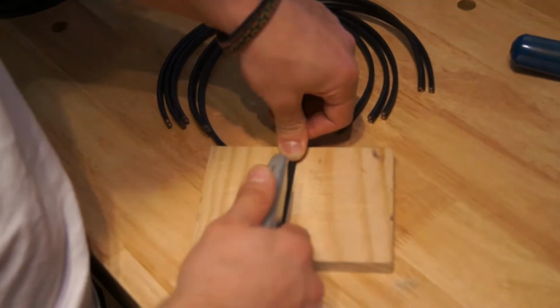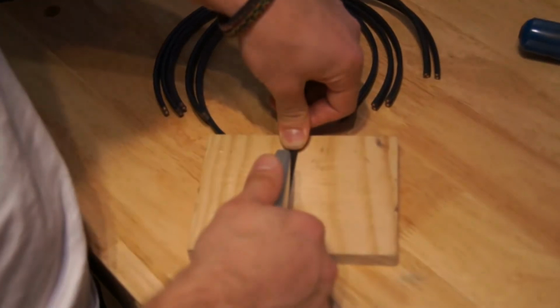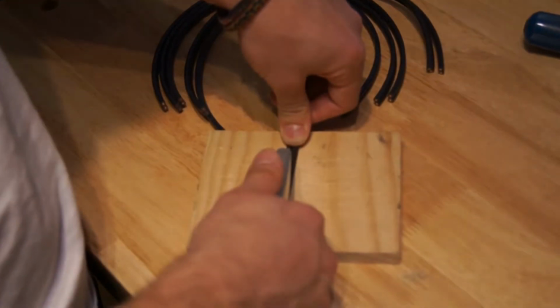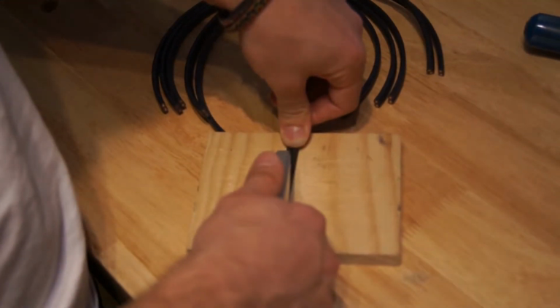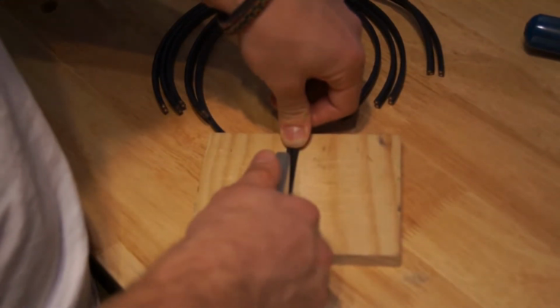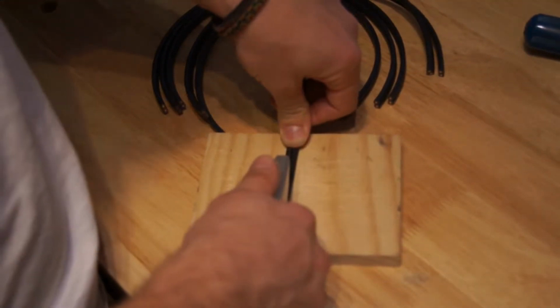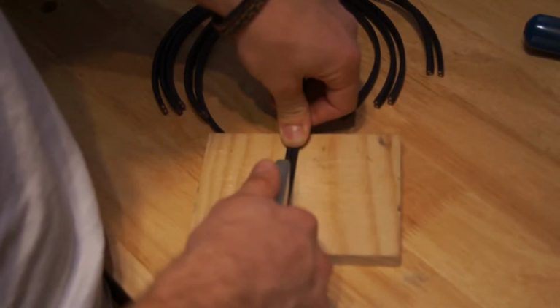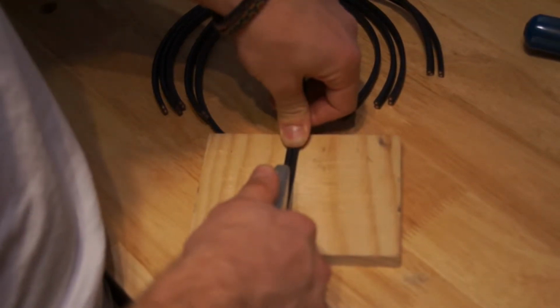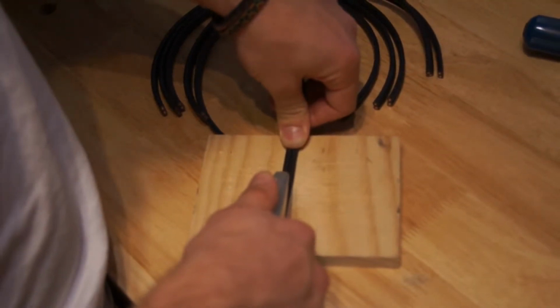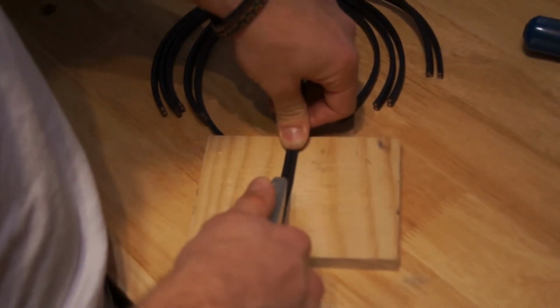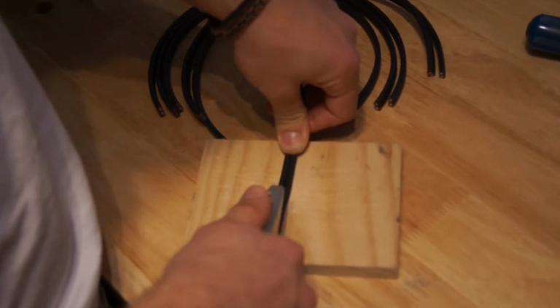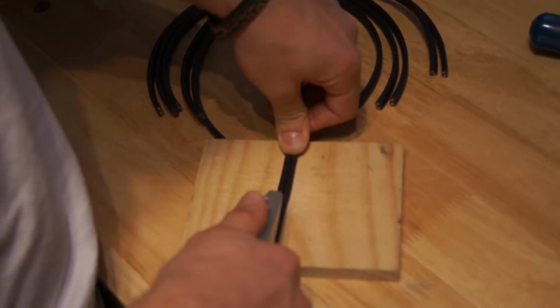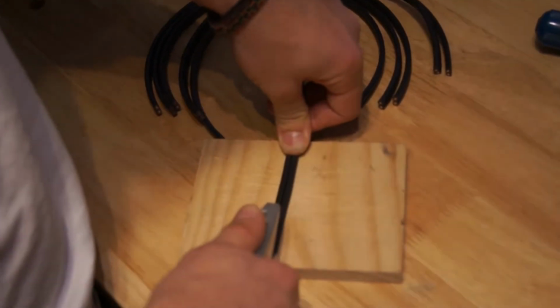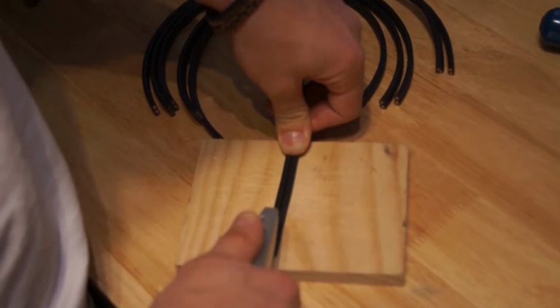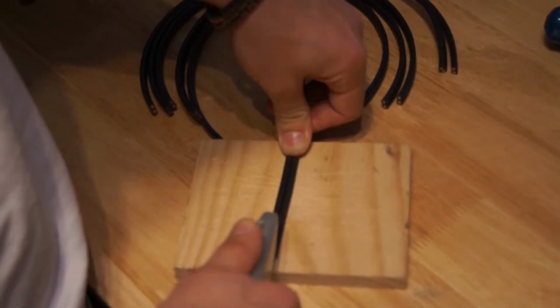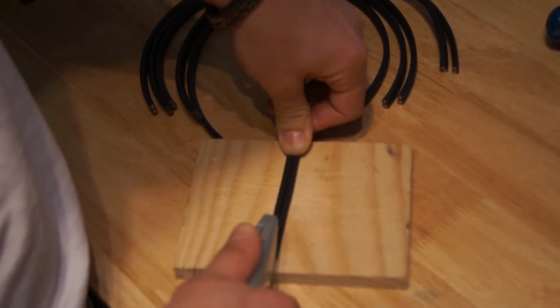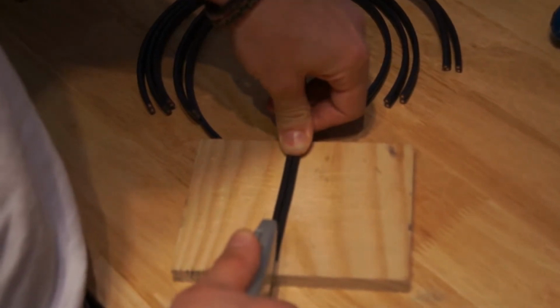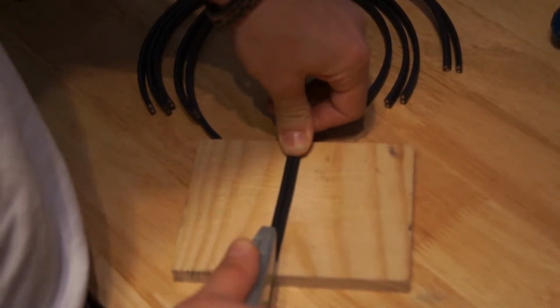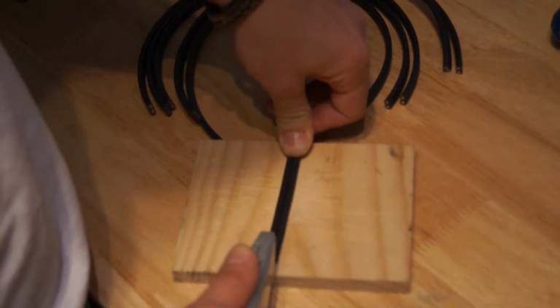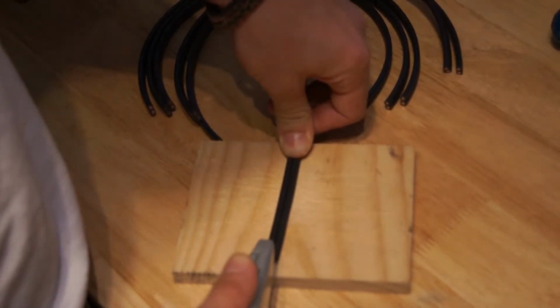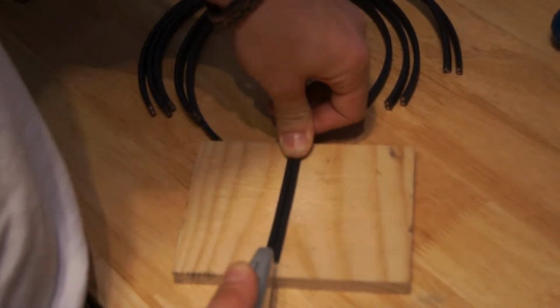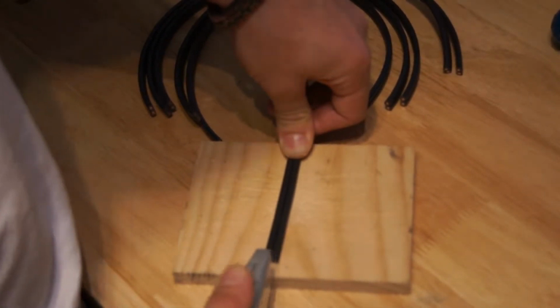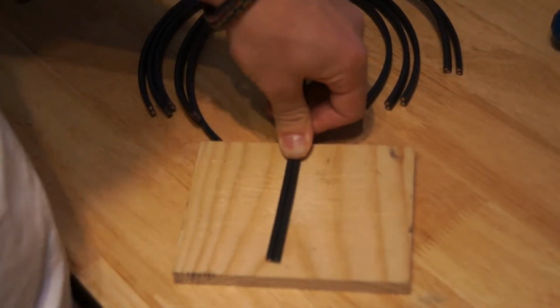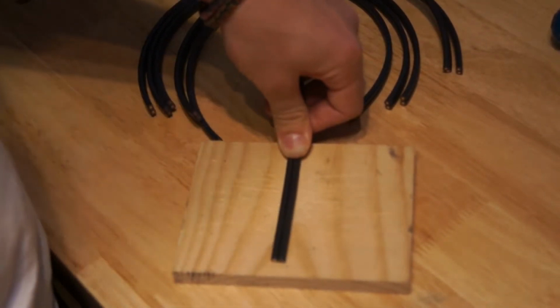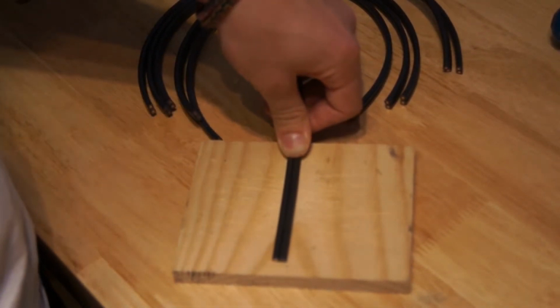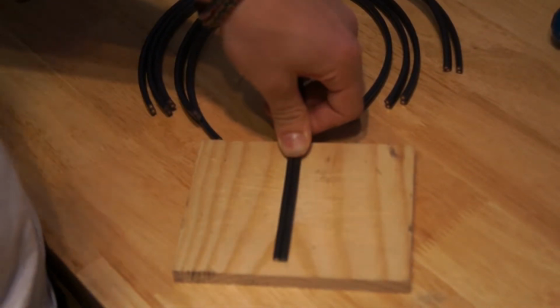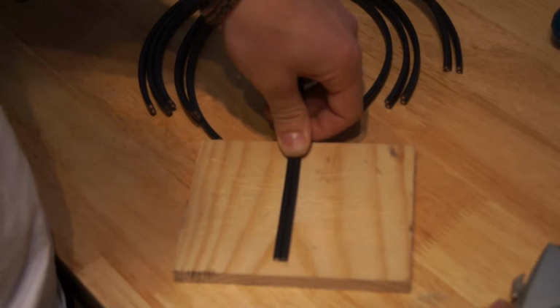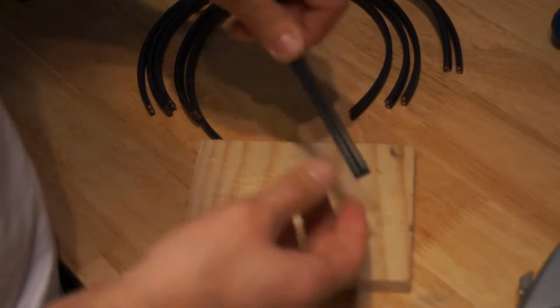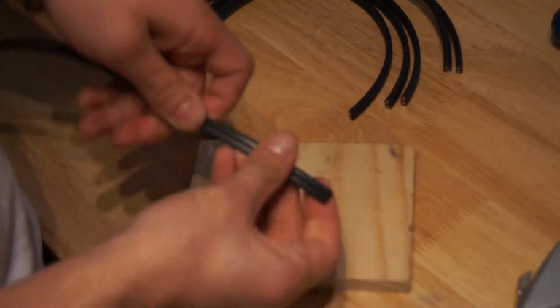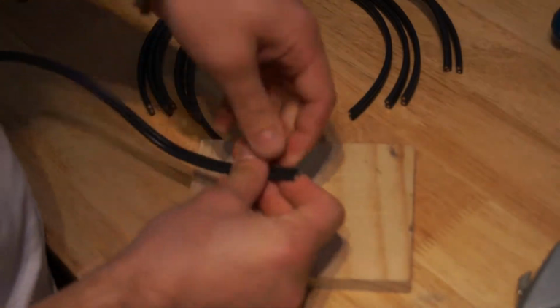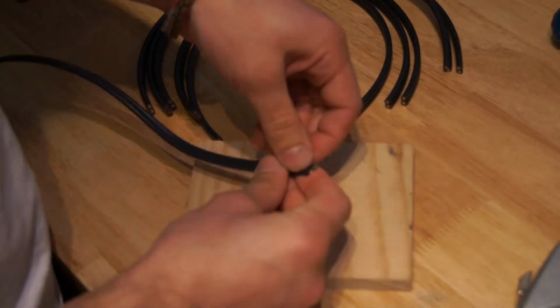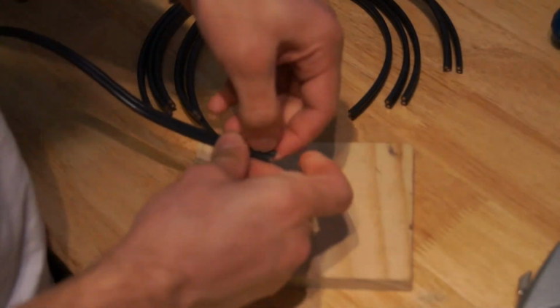If you accidentally cut into the wire — that is, you cut through the insulation into the wire — then you need to snip off that wire and do it again. I'll go ahead and do all the rest of these.